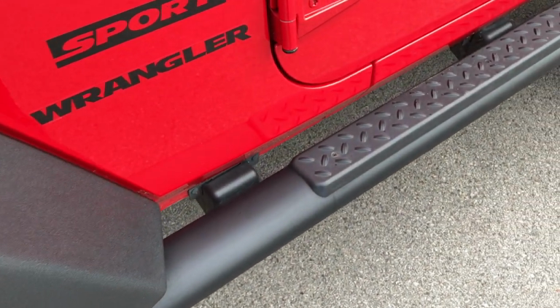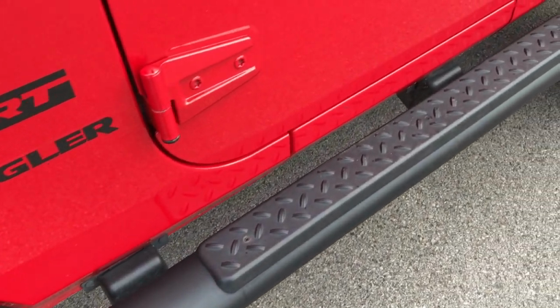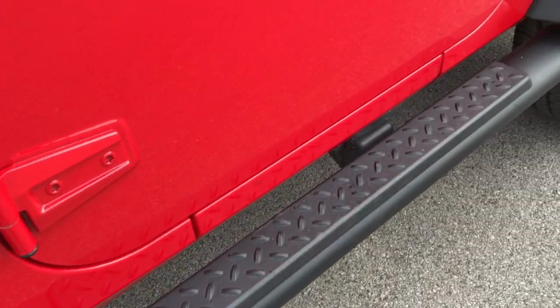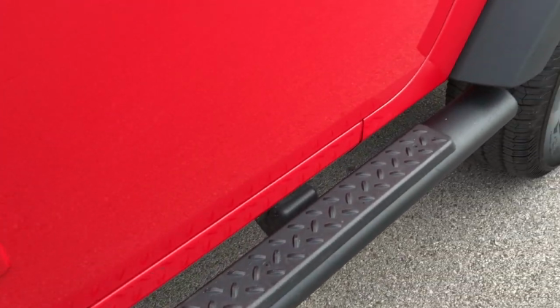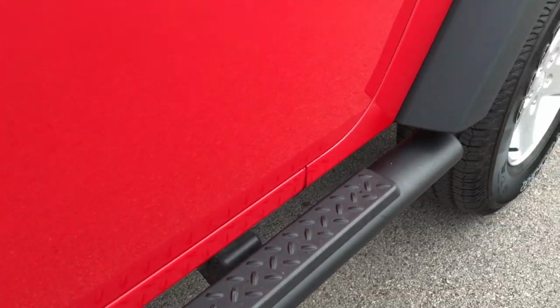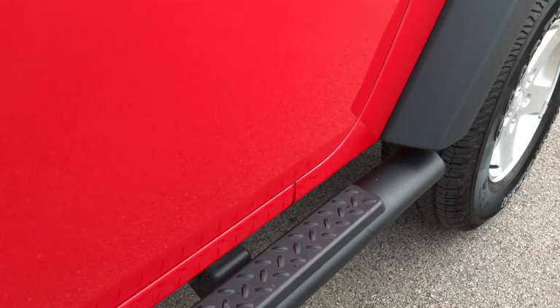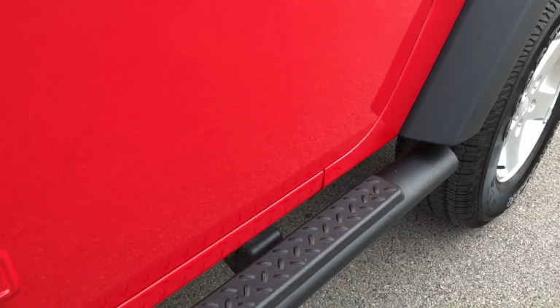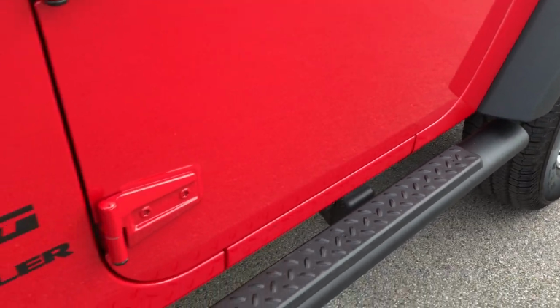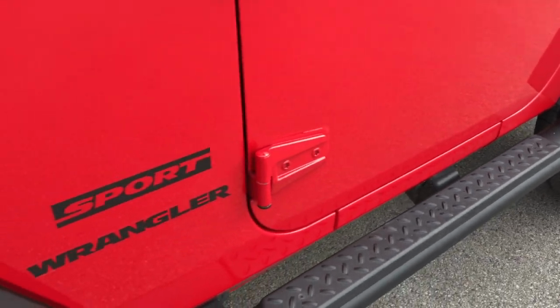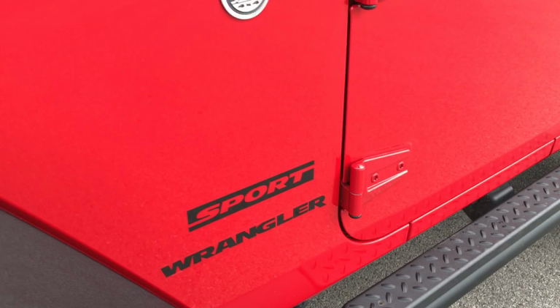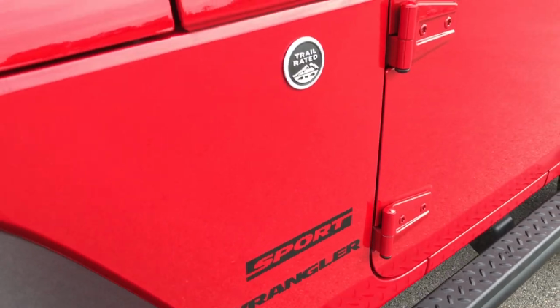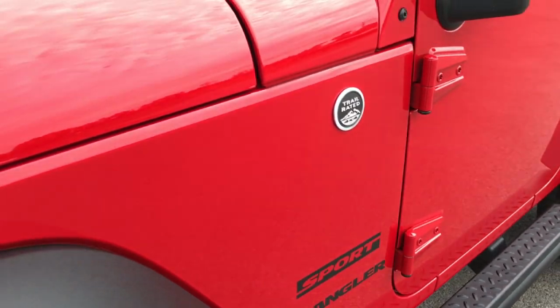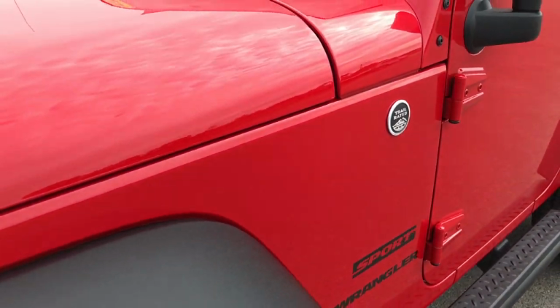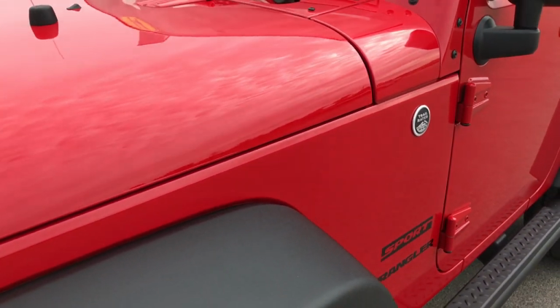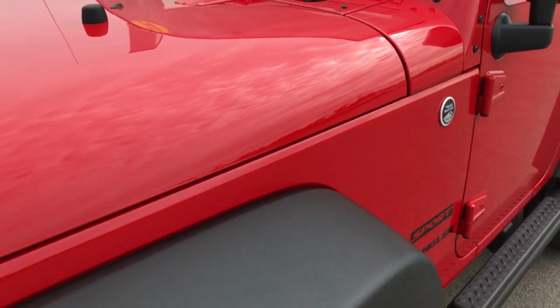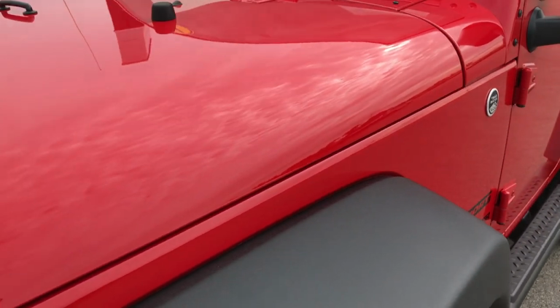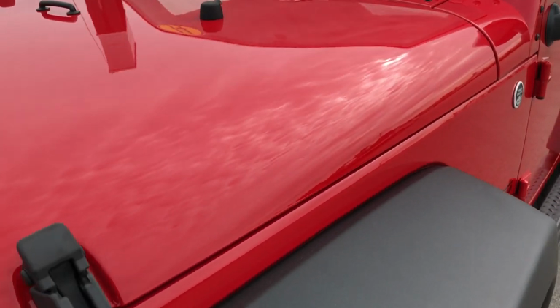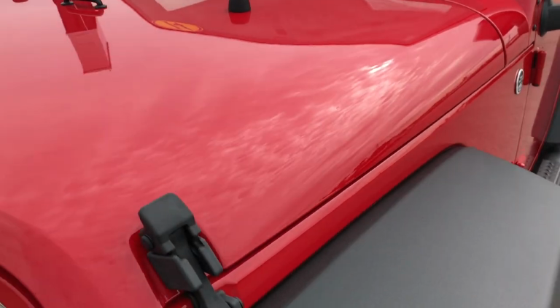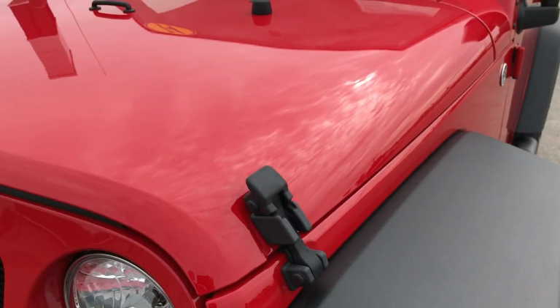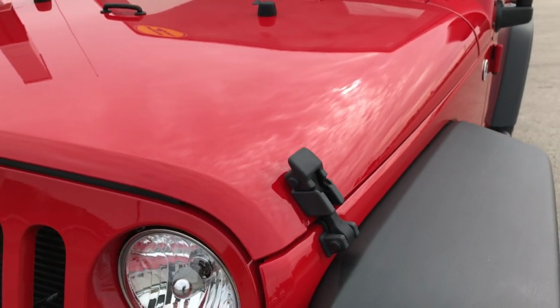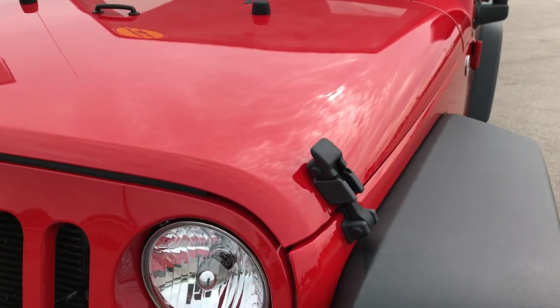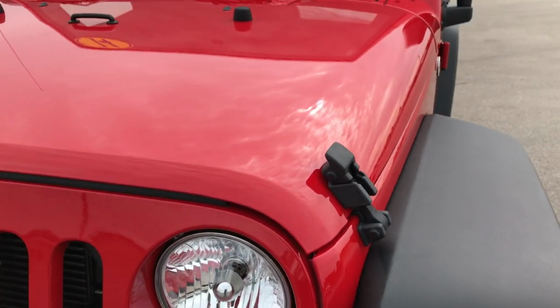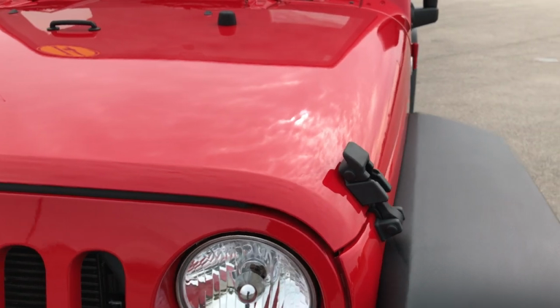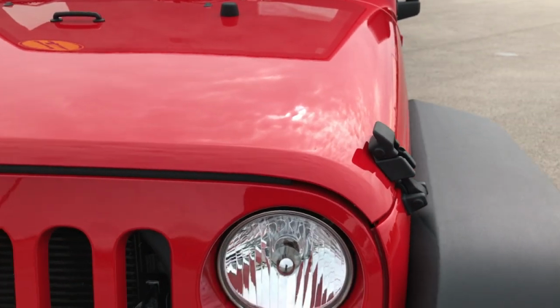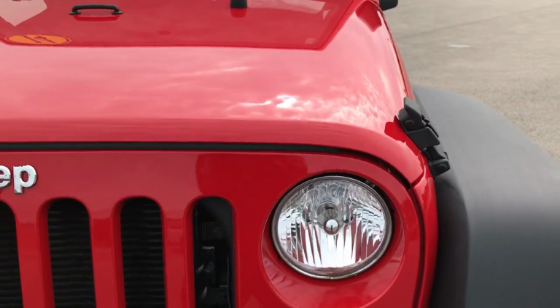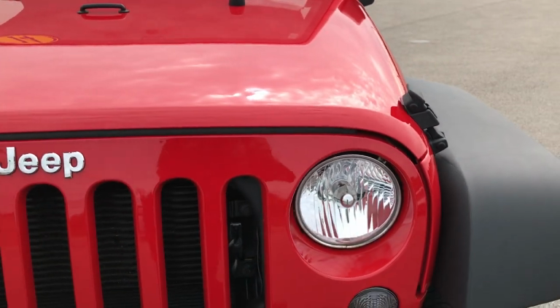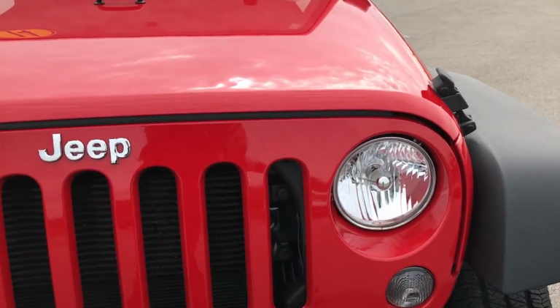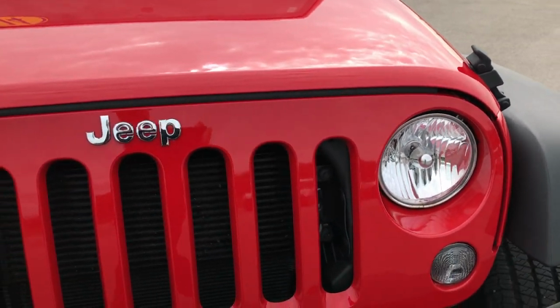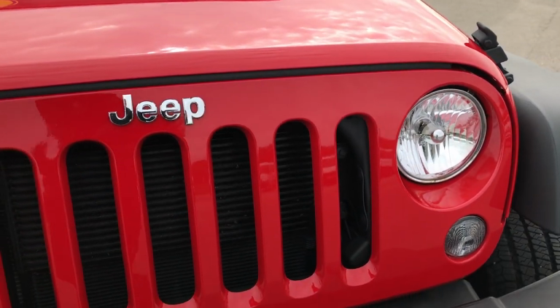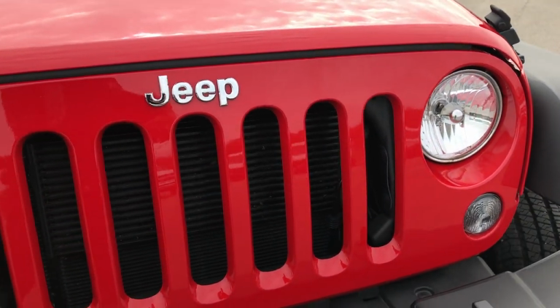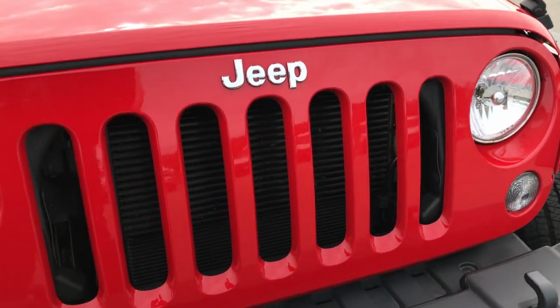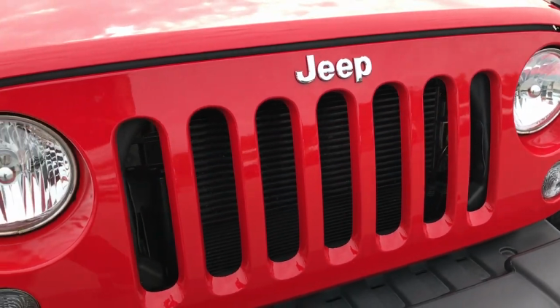Comes with the Mopar black step bars. Flame red is the color. Didn't see any dents or dings on the hood, and the front grille is absolutely perfect.